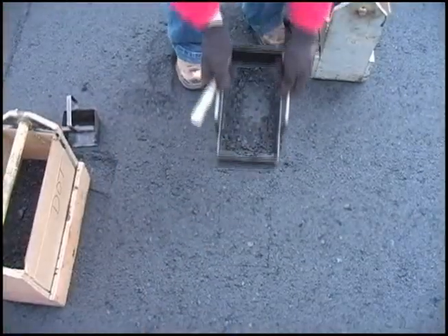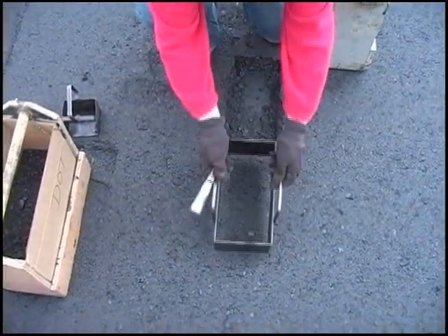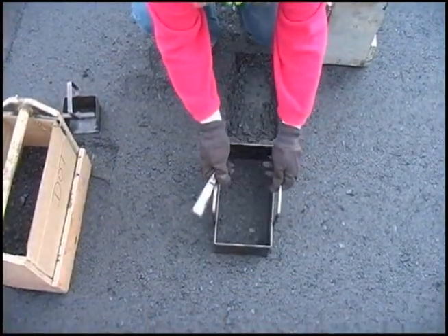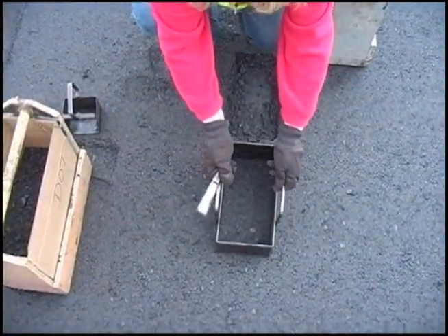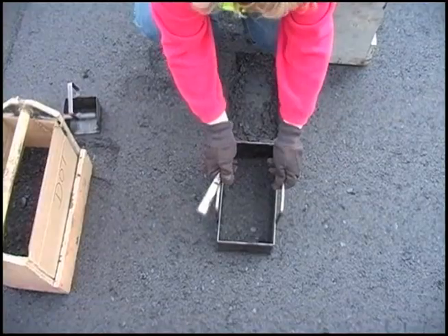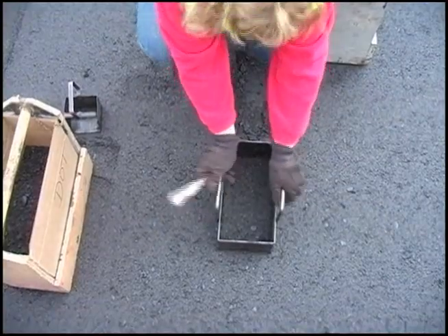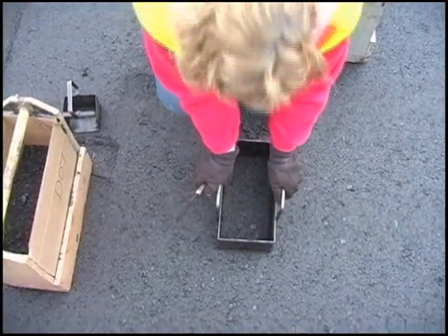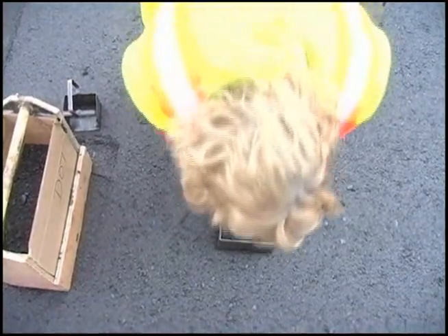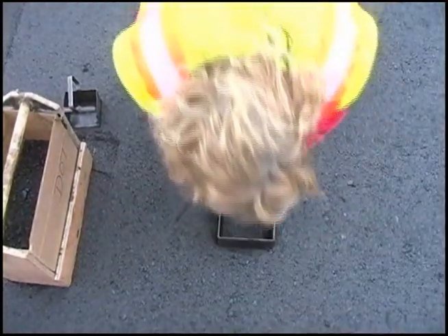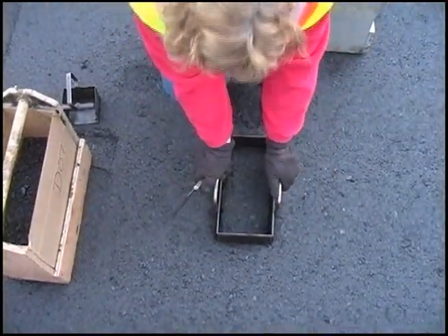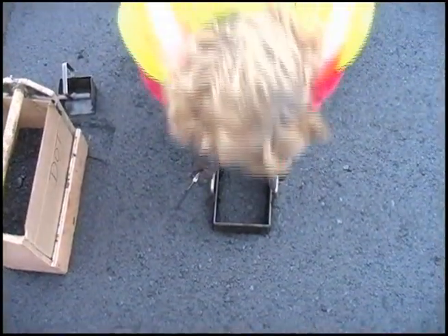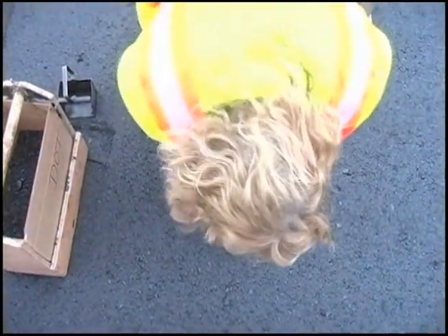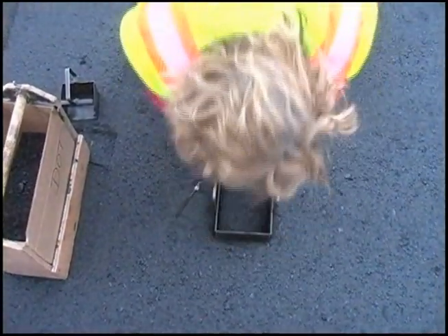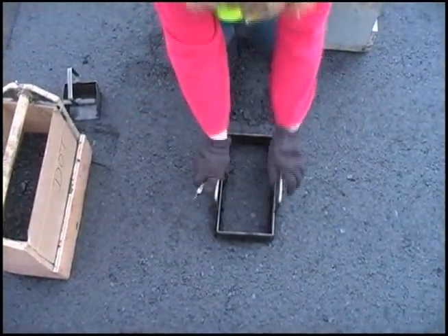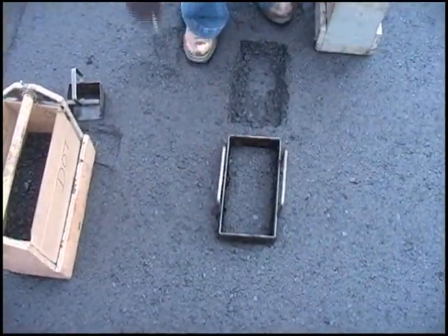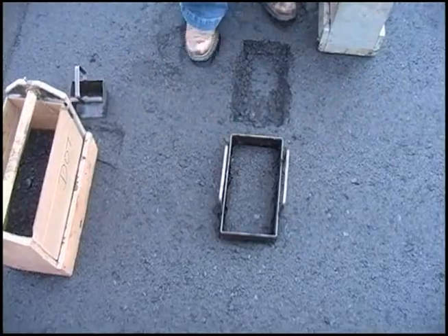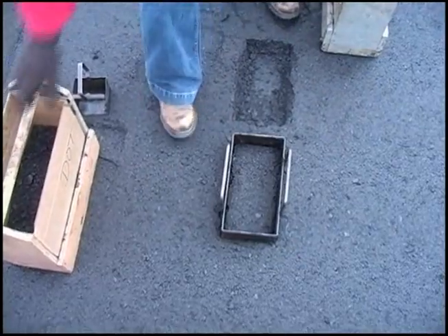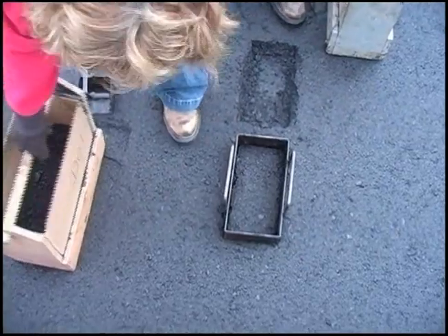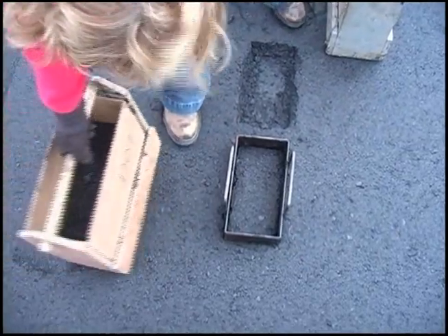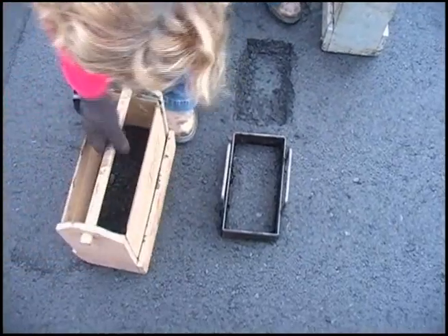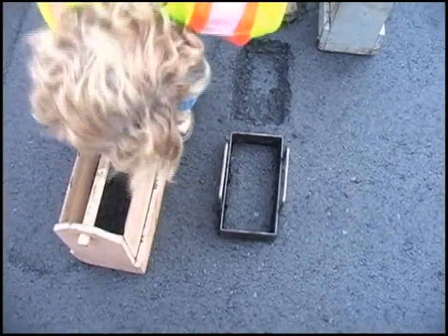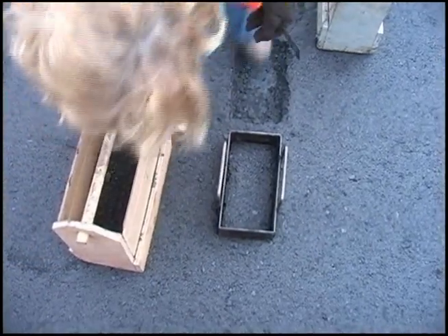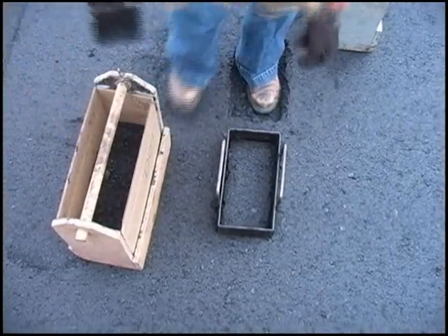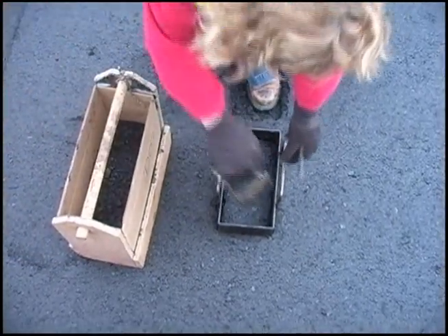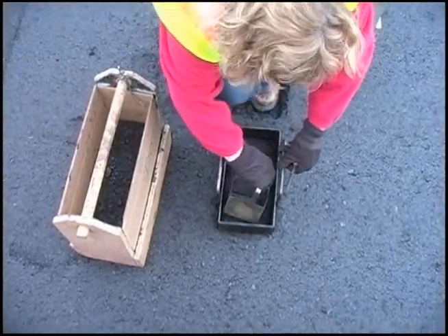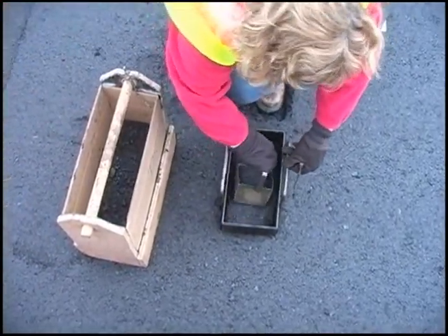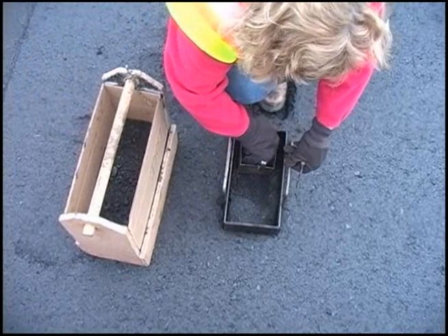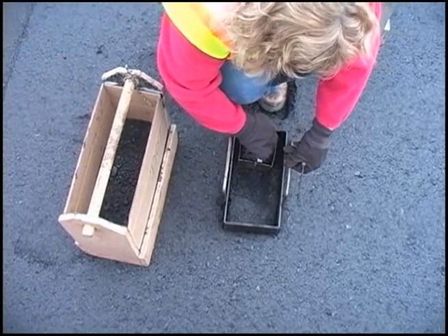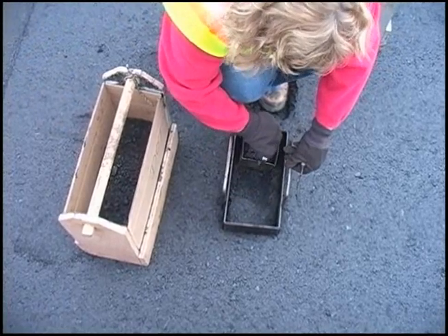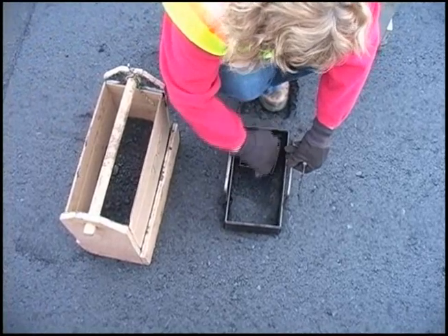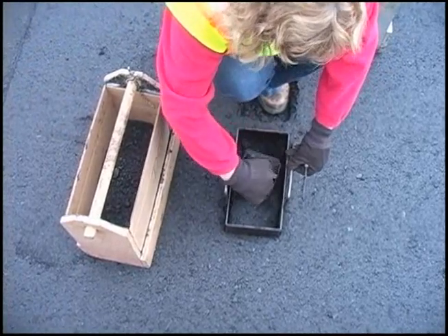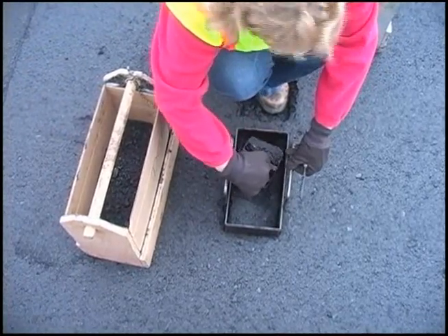Remember, the mat is around 300 degrees Fahrenheit, so always wear gloves. If your hand slips off the template while pushing it into the mat, gloves will save you from a serious burn. Boots with thick soles are also a good idea.